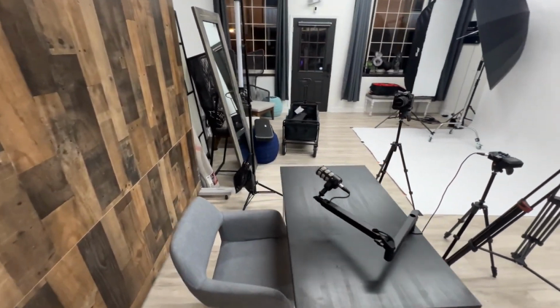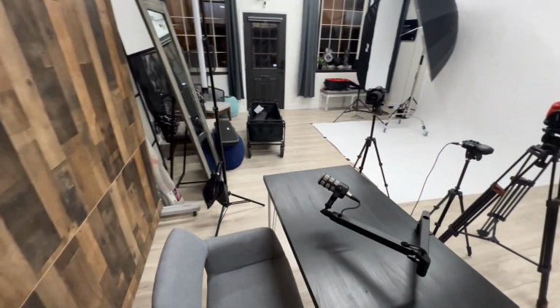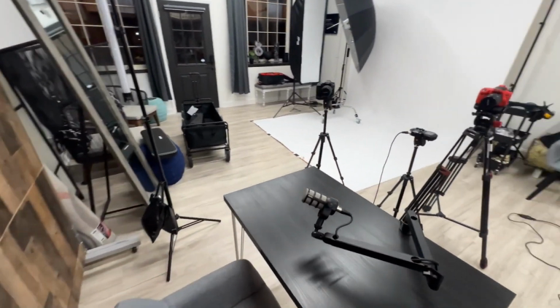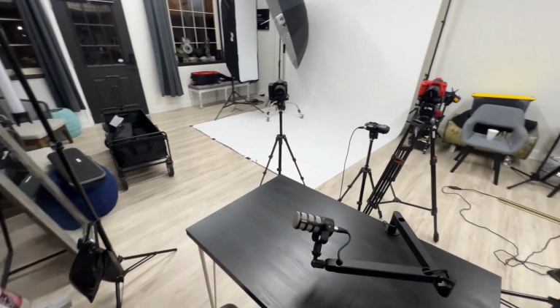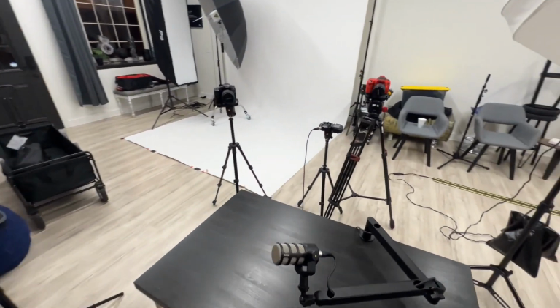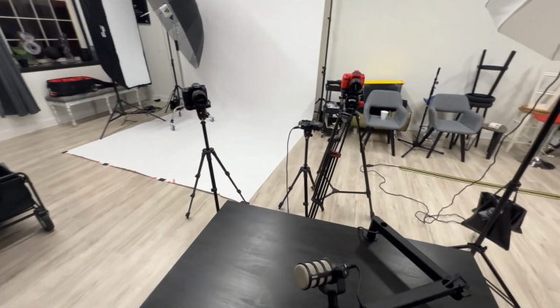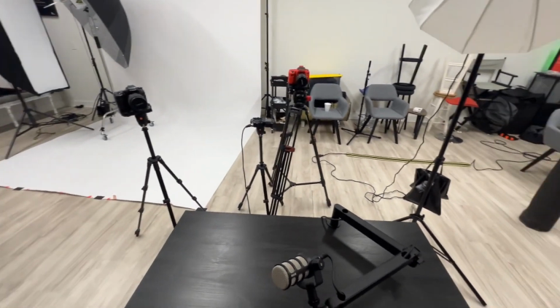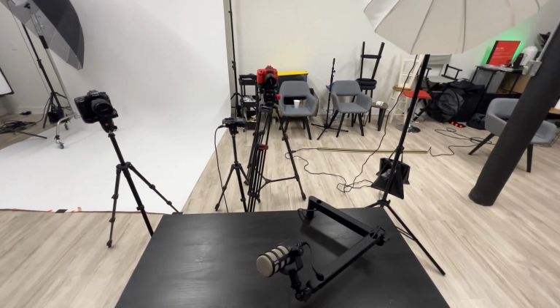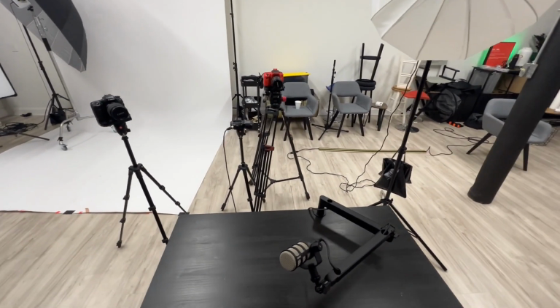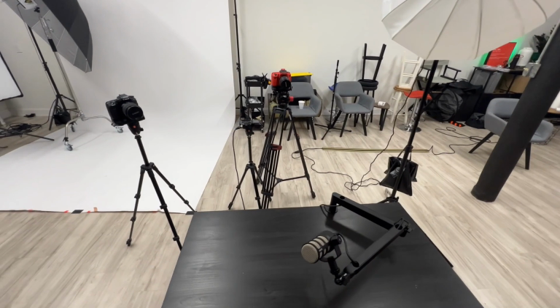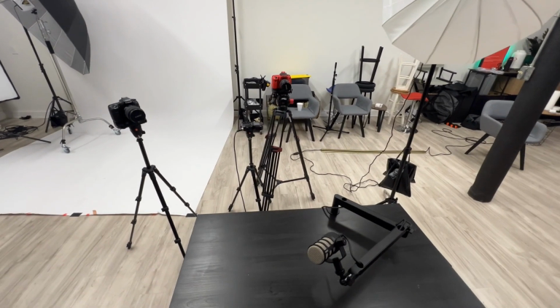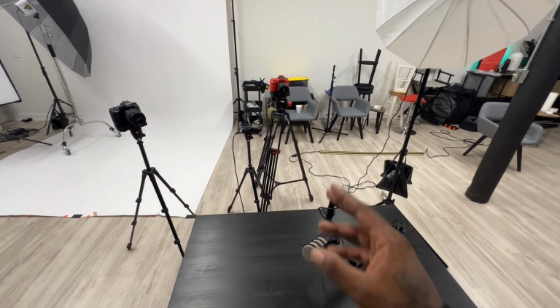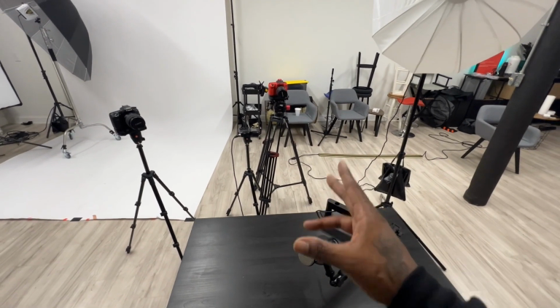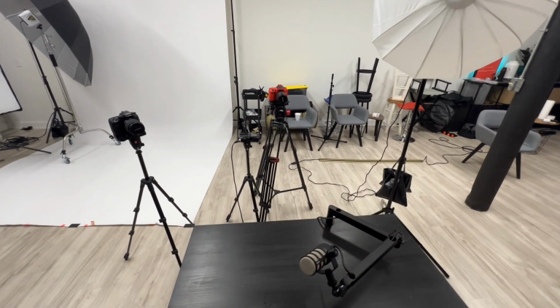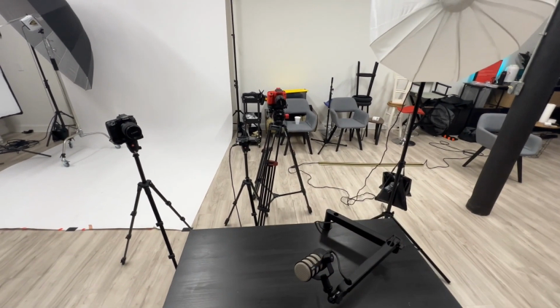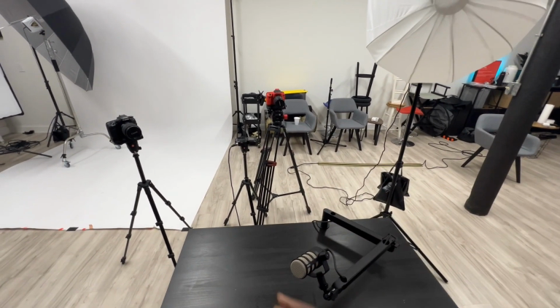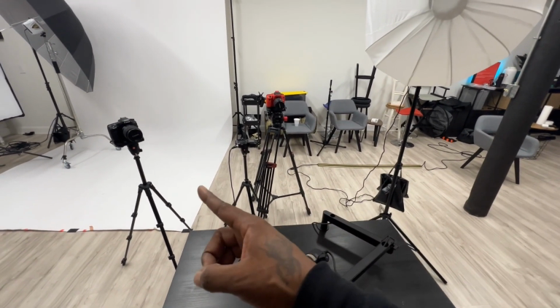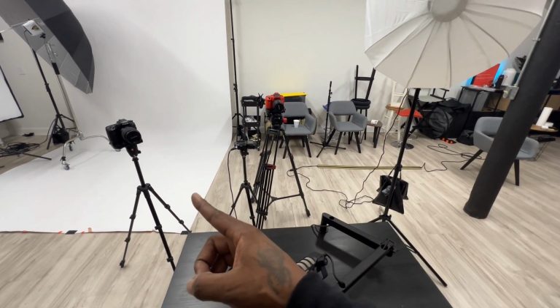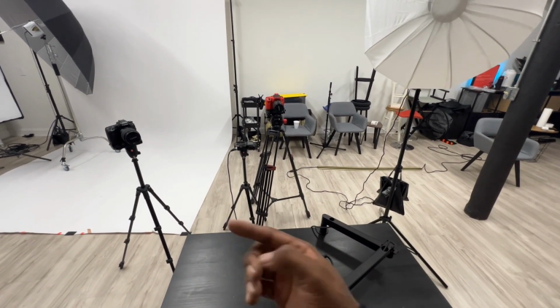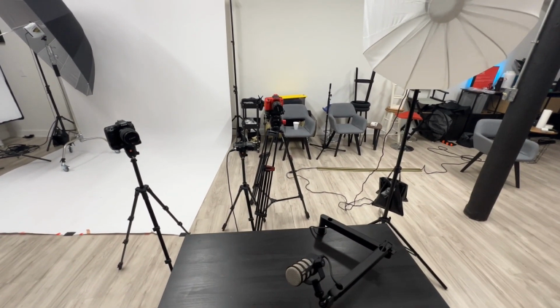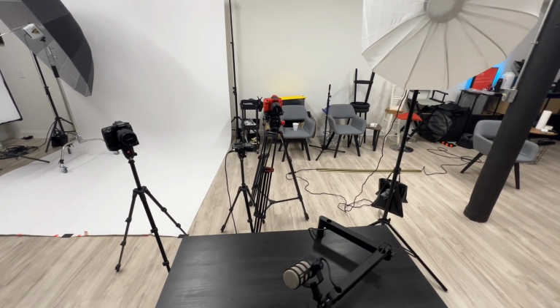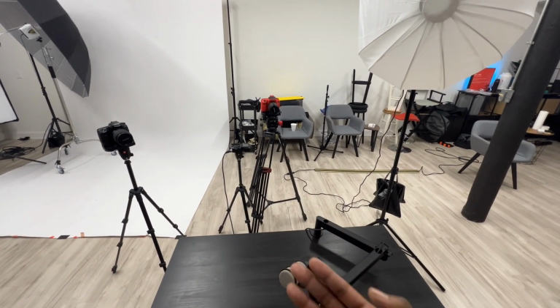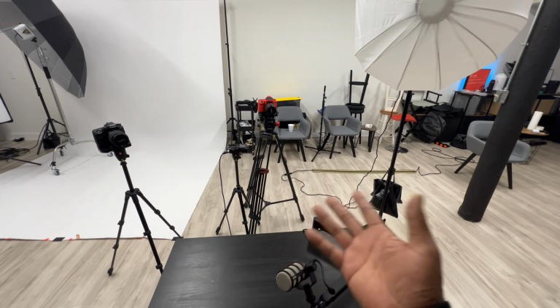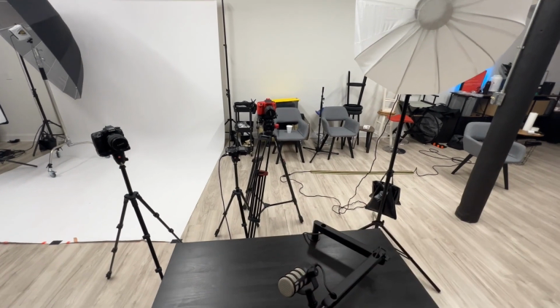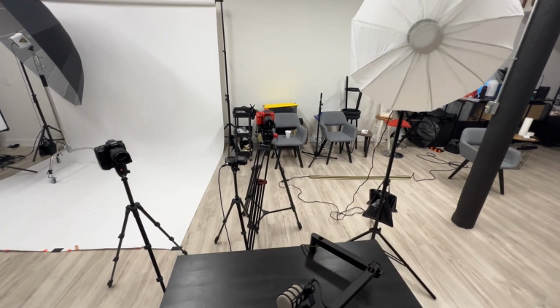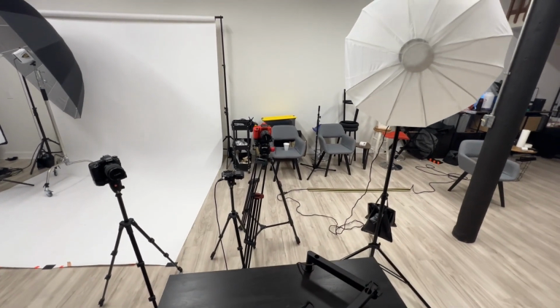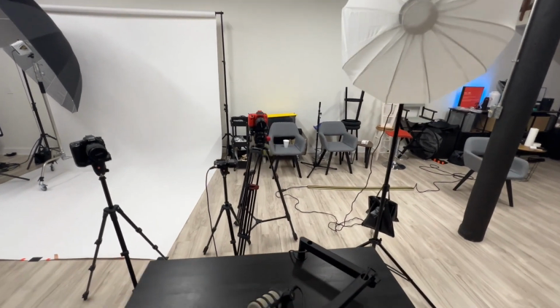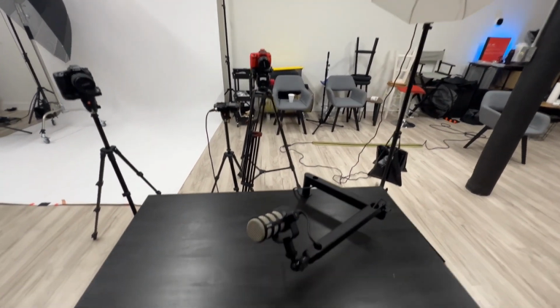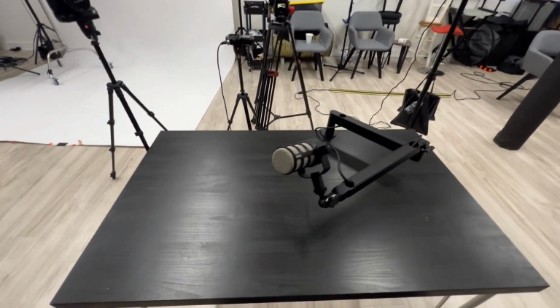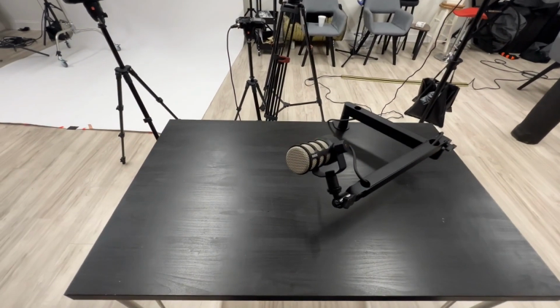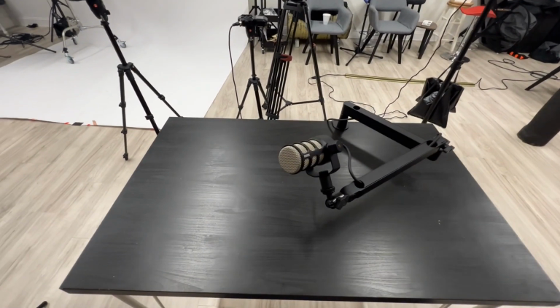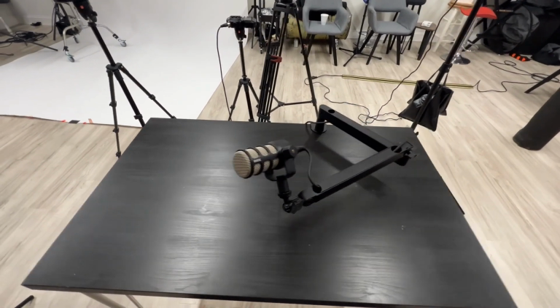Give you this view to see how the subject will see everything. So she'll be talking directly here, and then this will be capturing her on this side. Not too shabby.